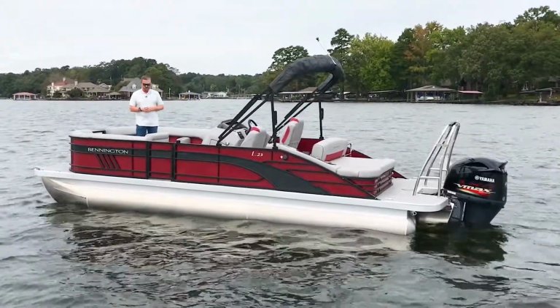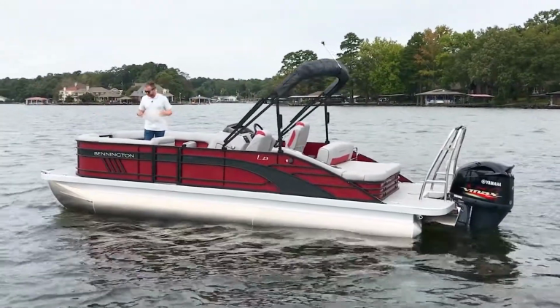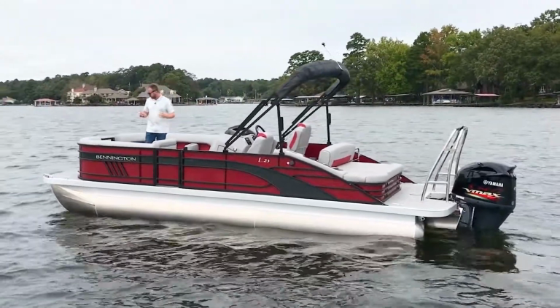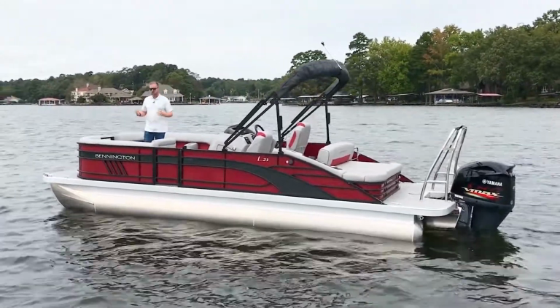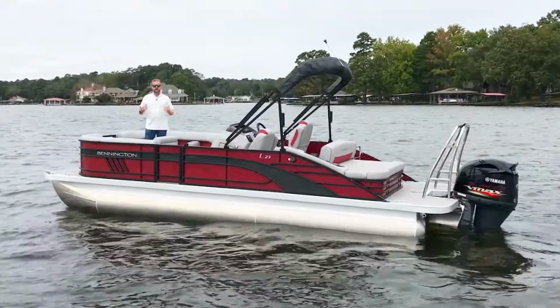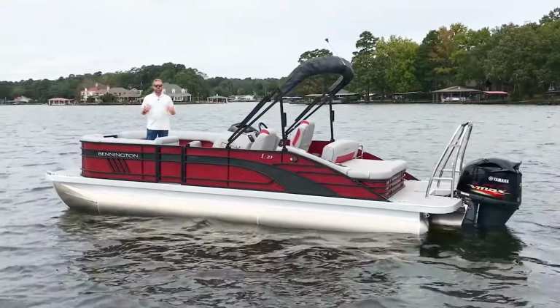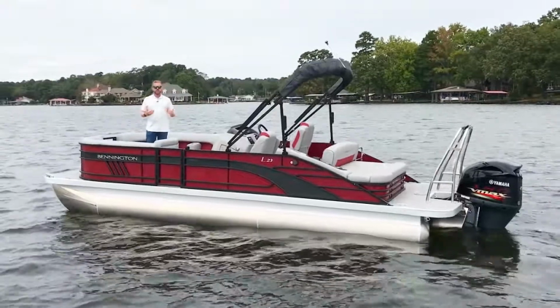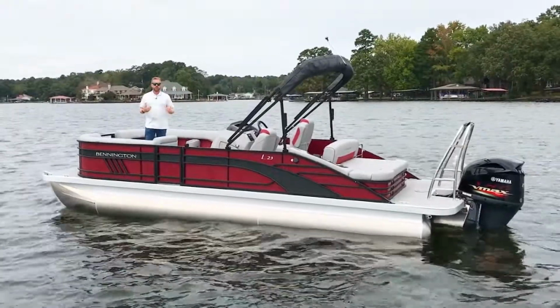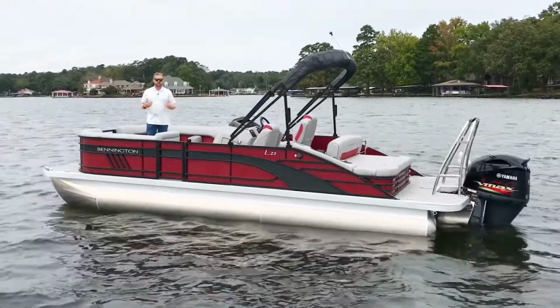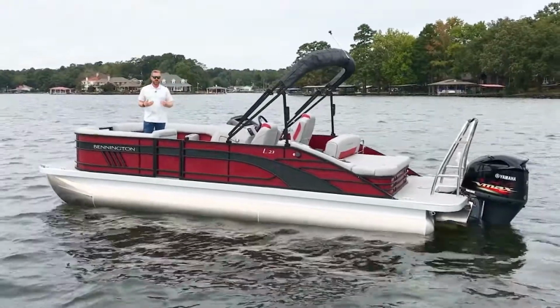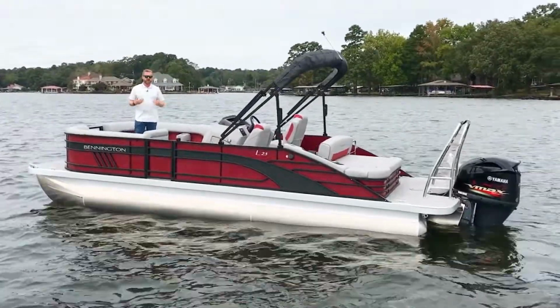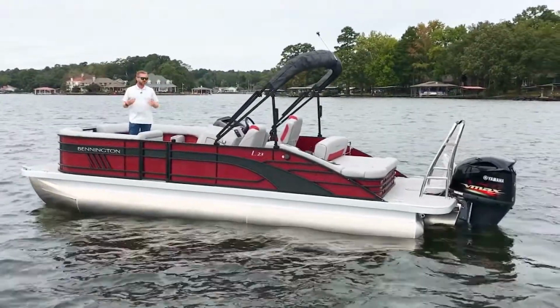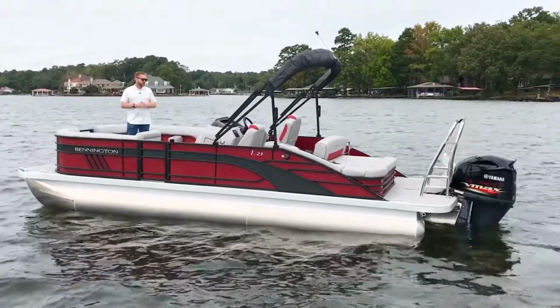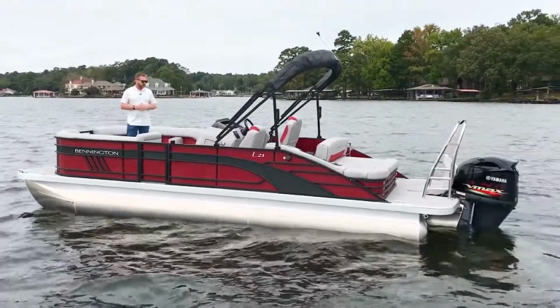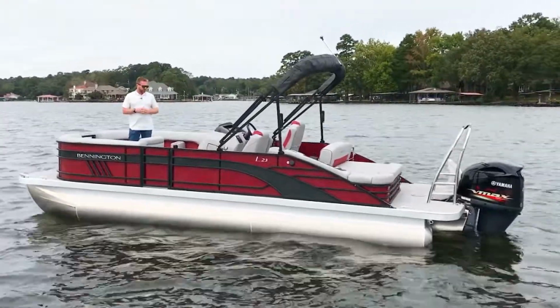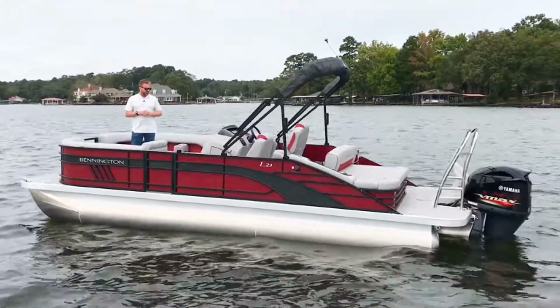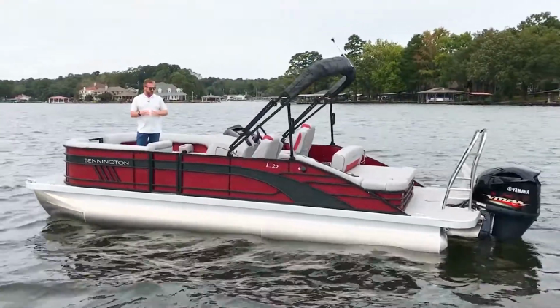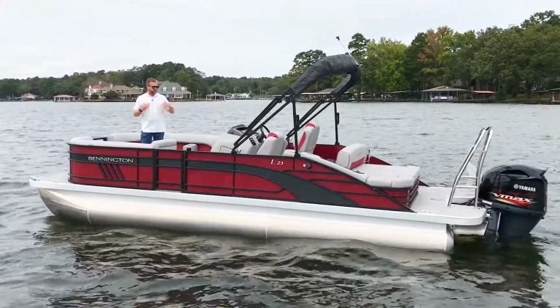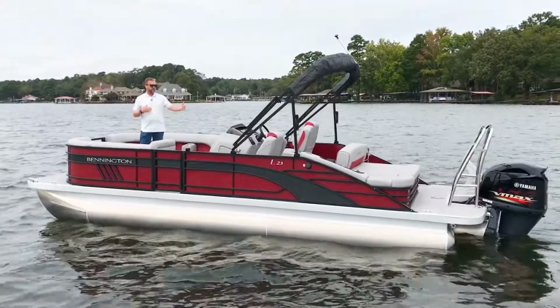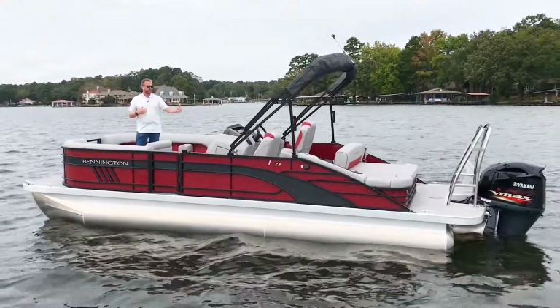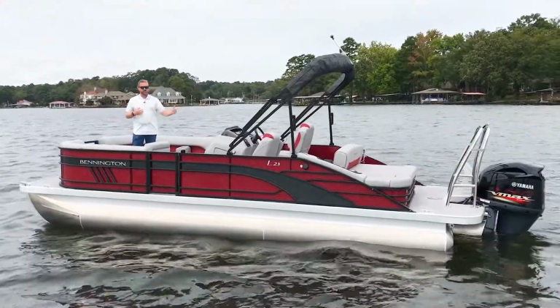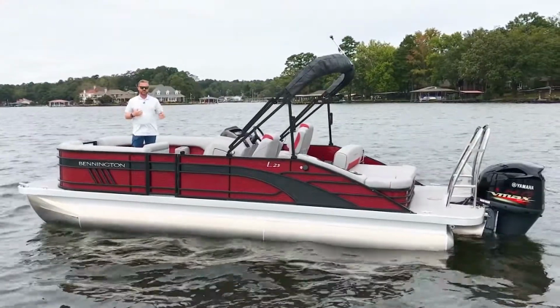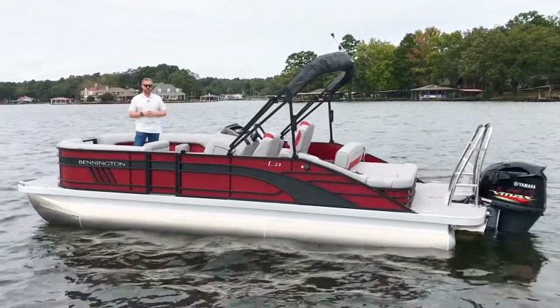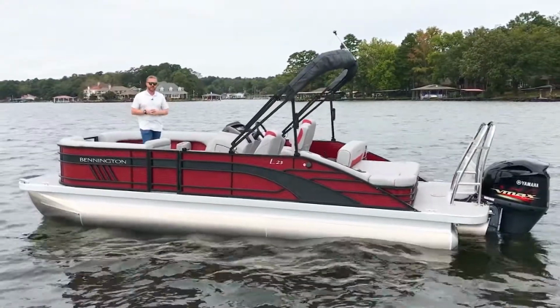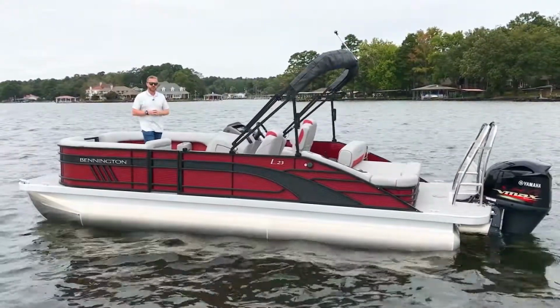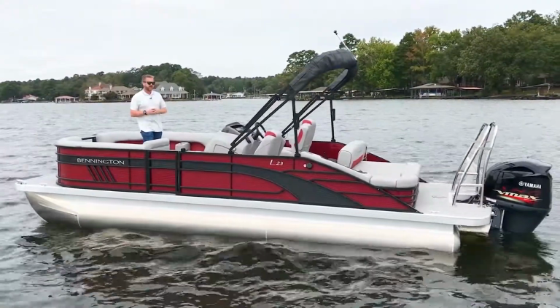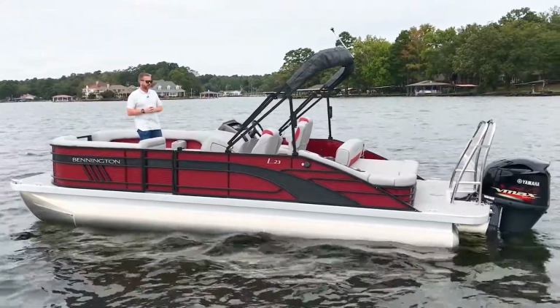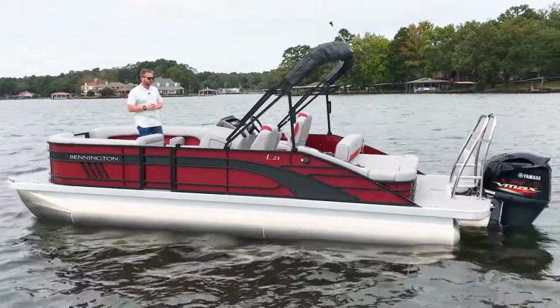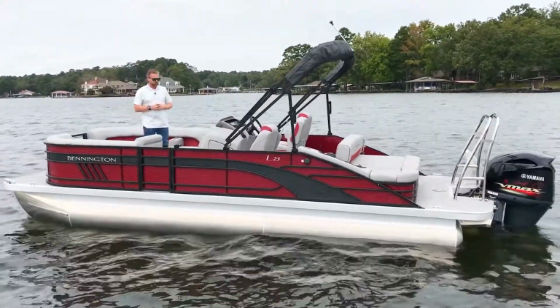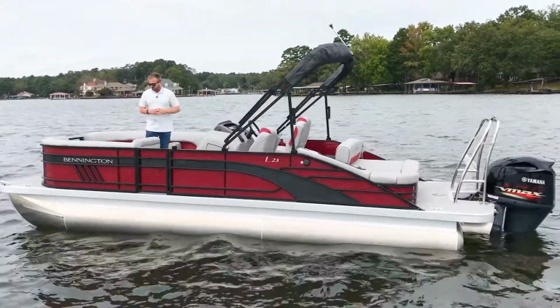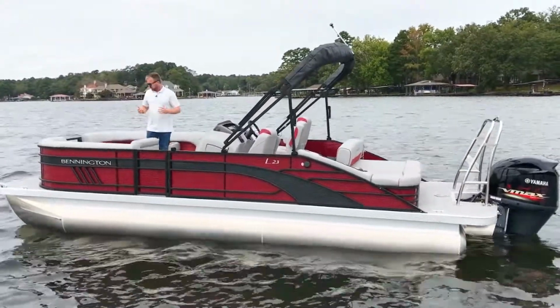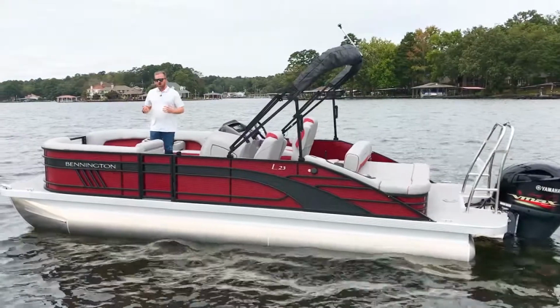This particular boat we brought in in rosa red with a blackout package. We also have a 23 footprint with the Swingback furniture design in the back of the boat.